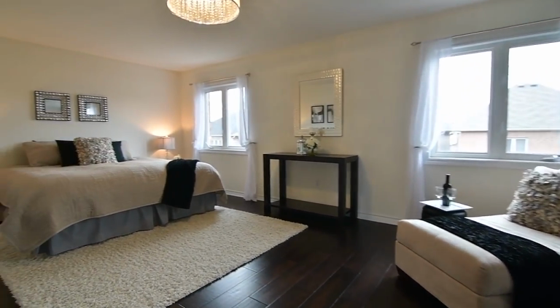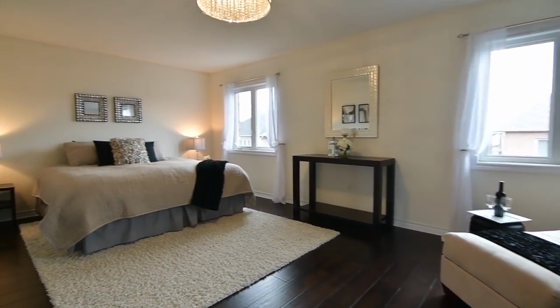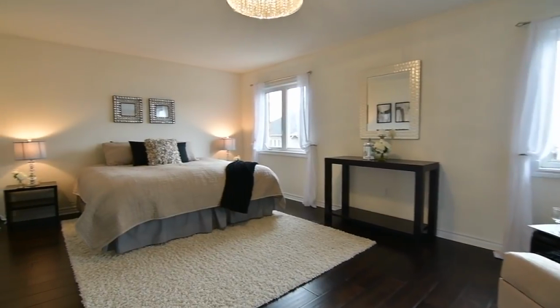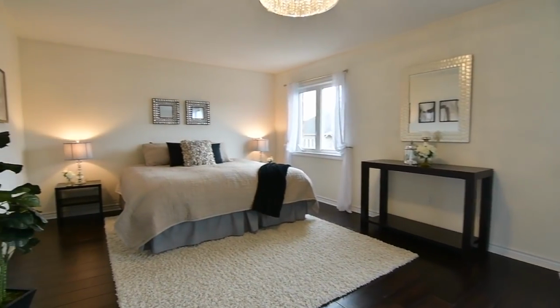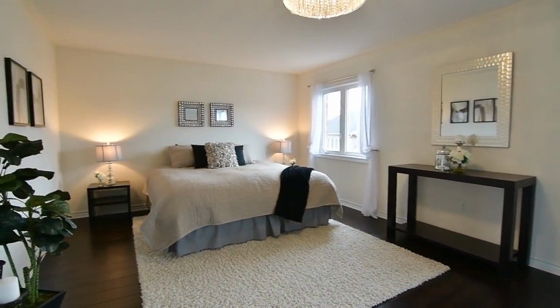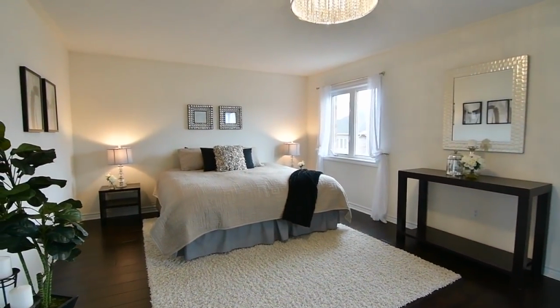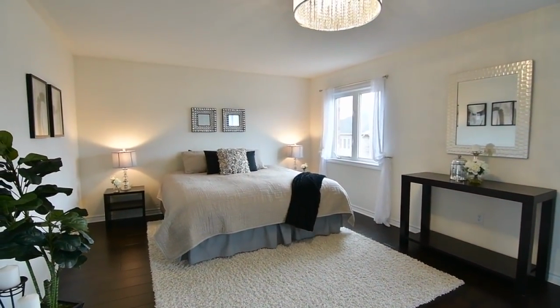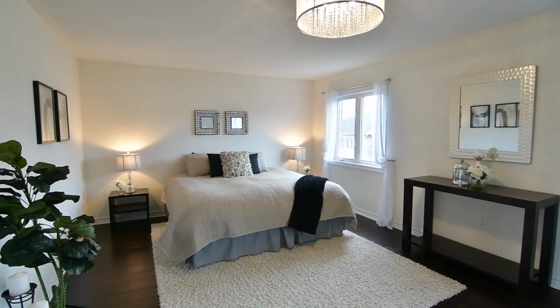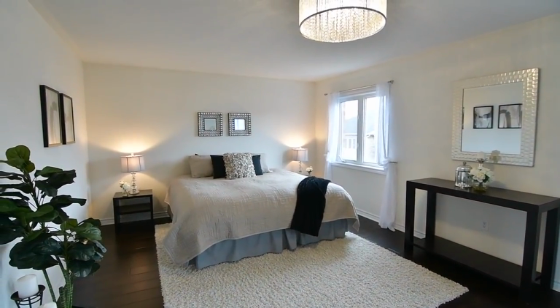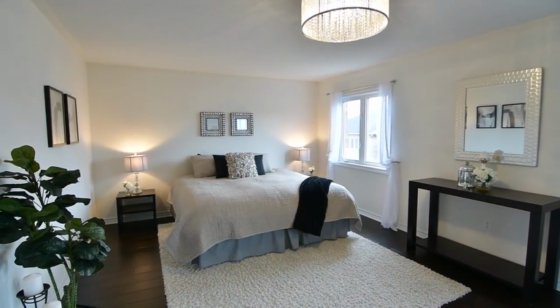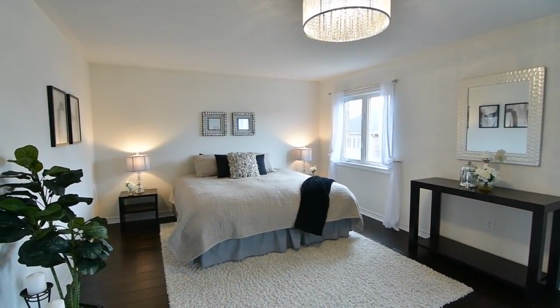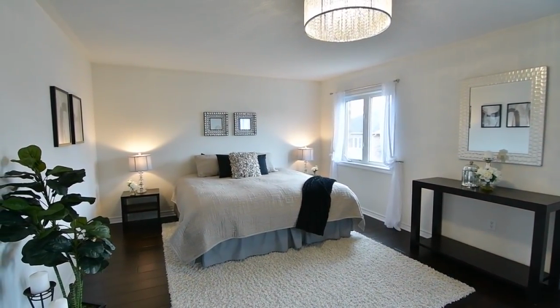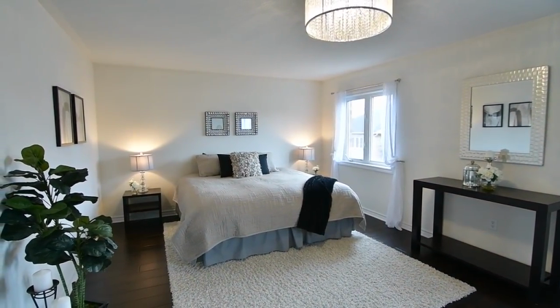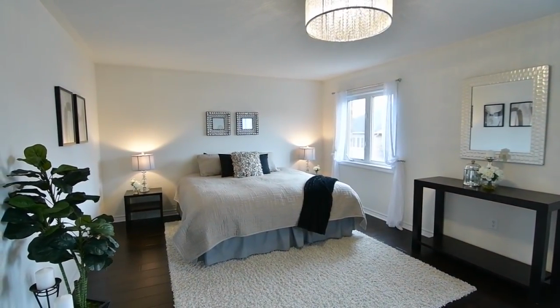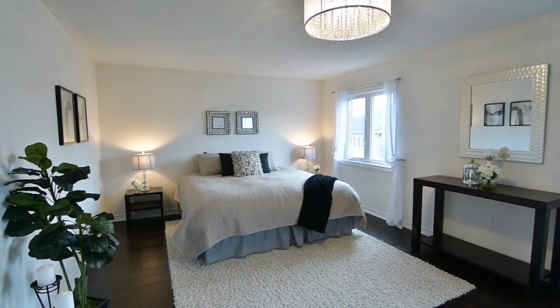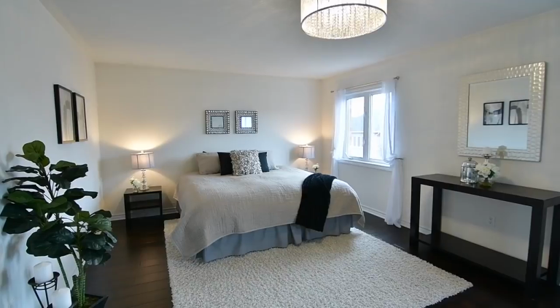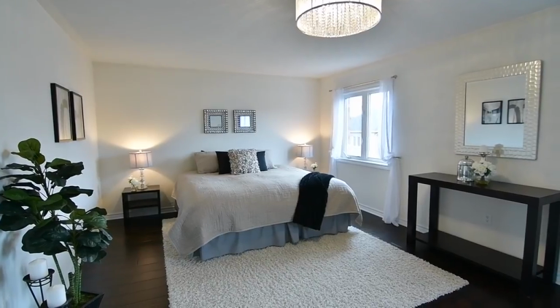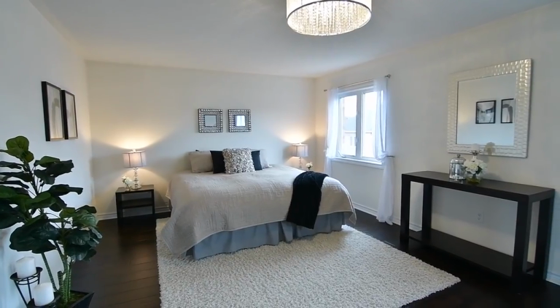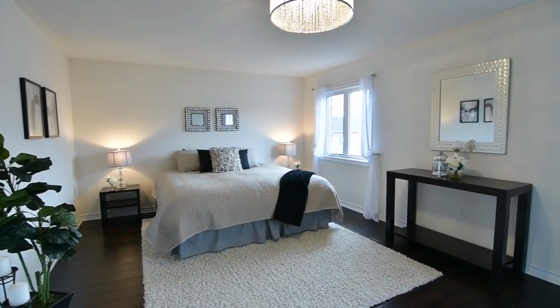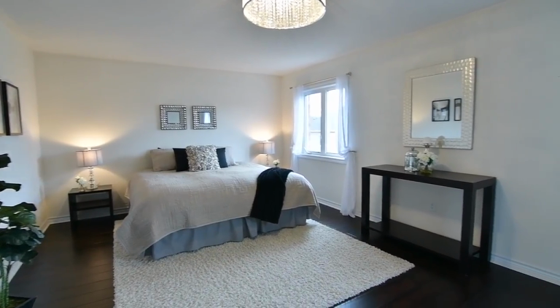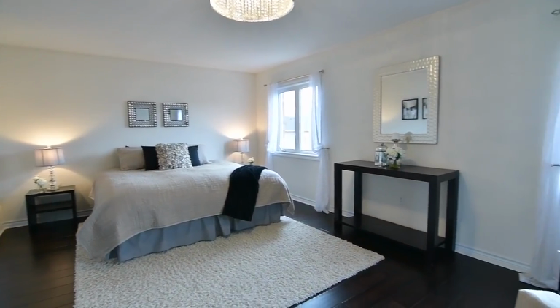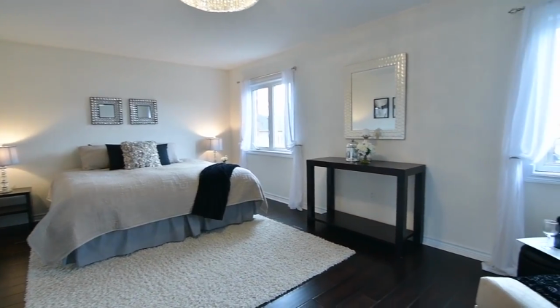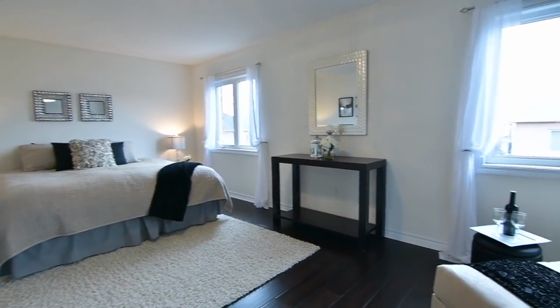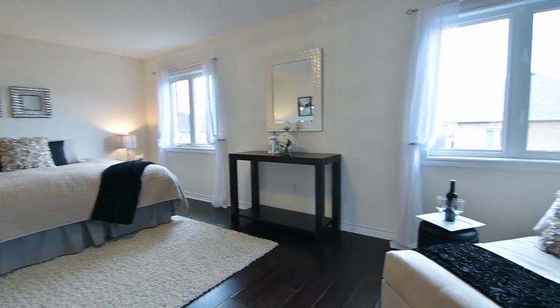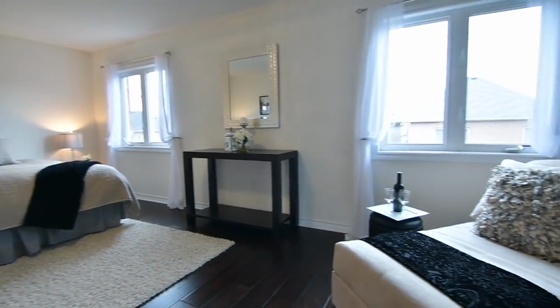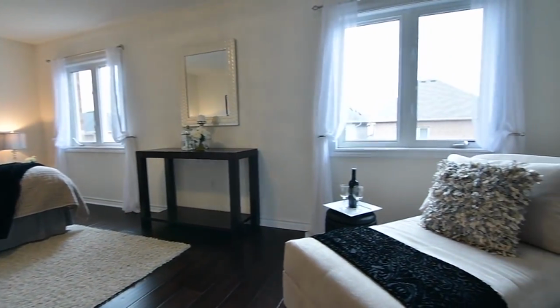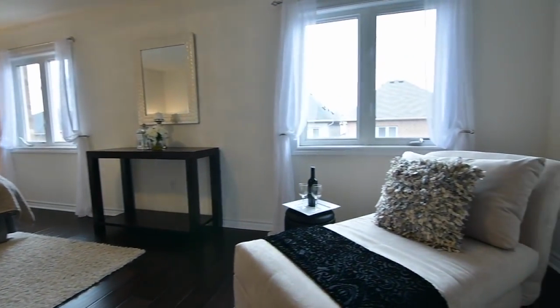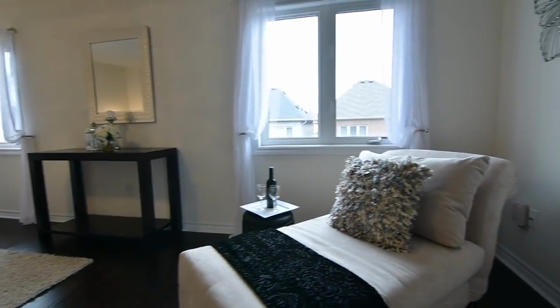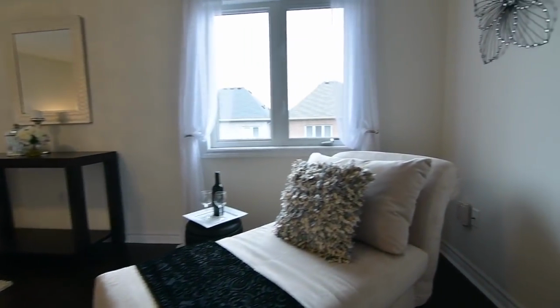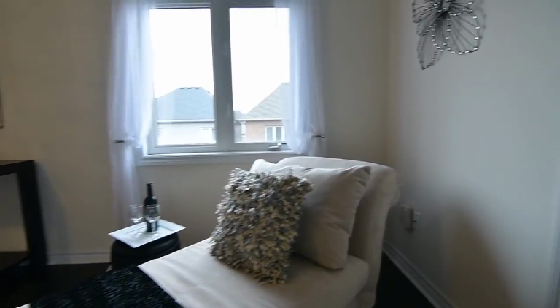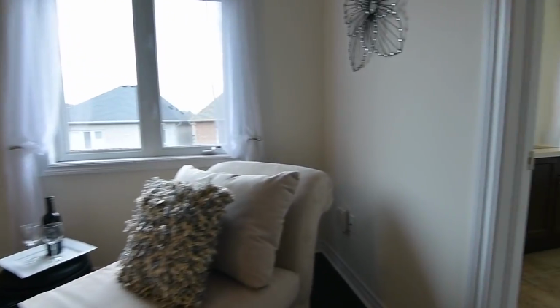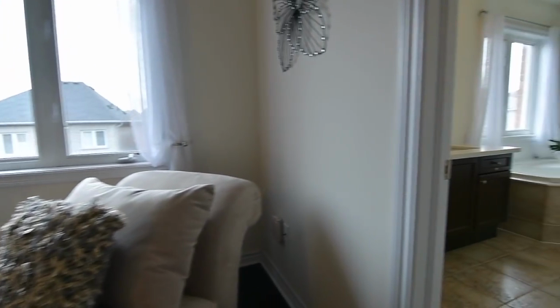Featuring a large walk-in closet, the subtle colour palette and soft lighting of the chandelier lends an aura of tranquility to this elegant personal space, that is continued into its en-suite washroom.